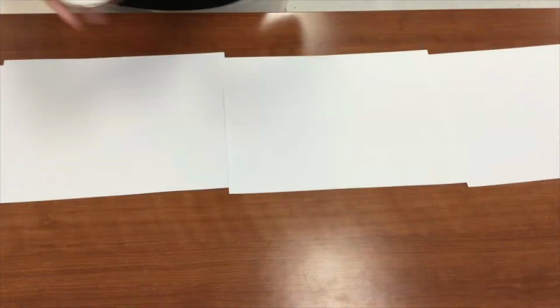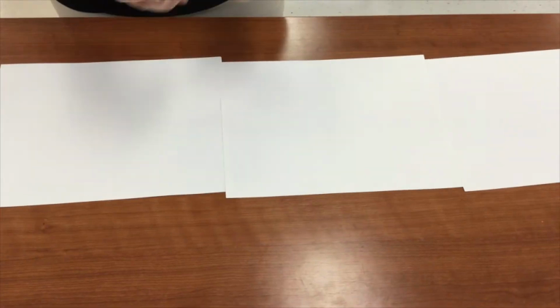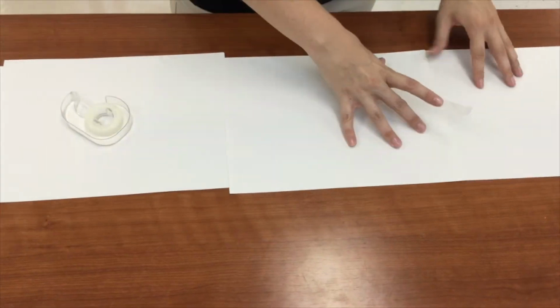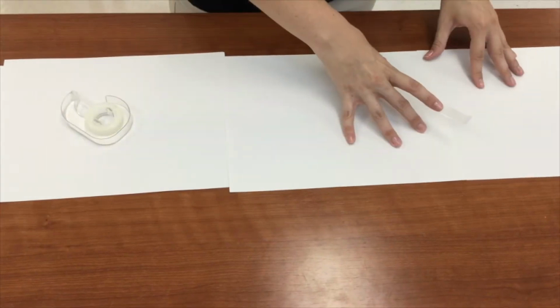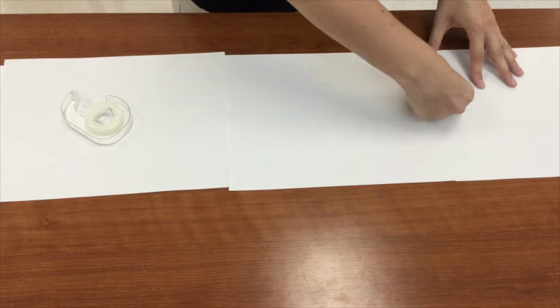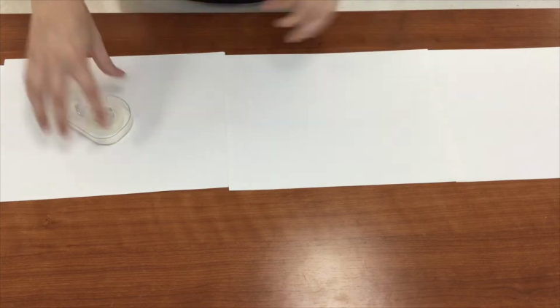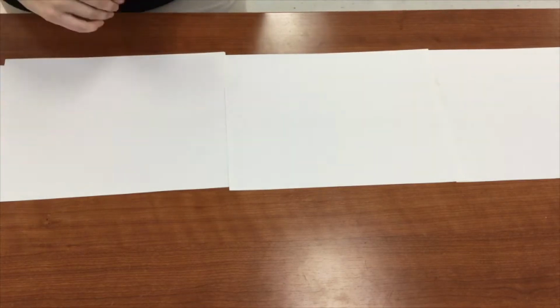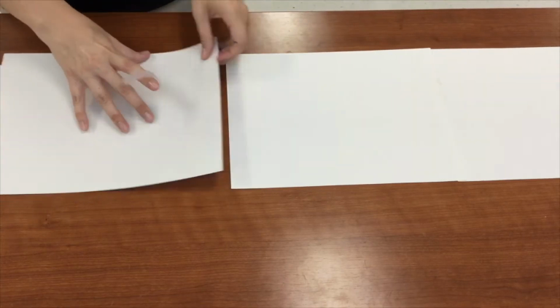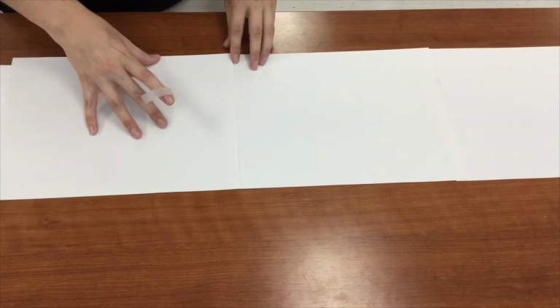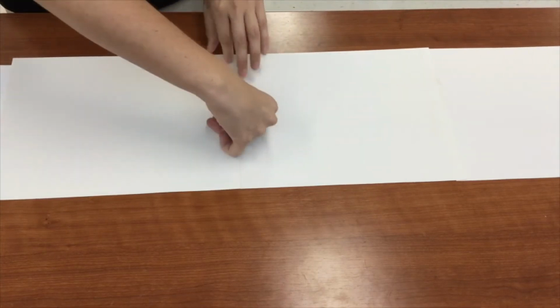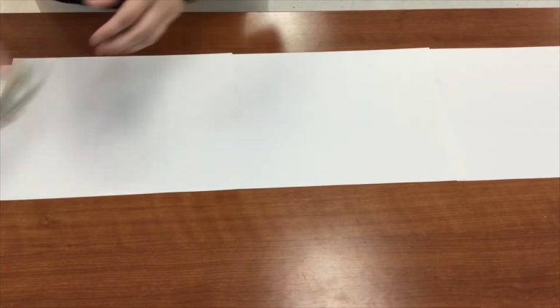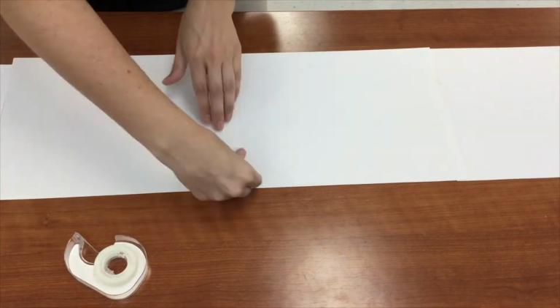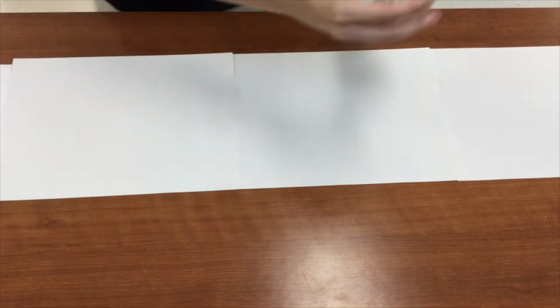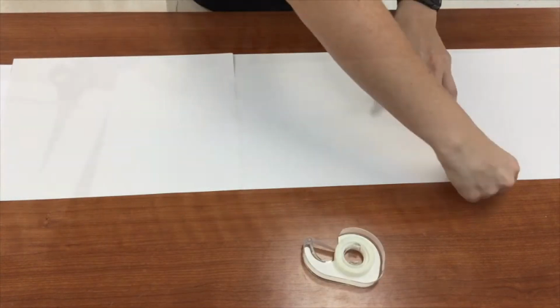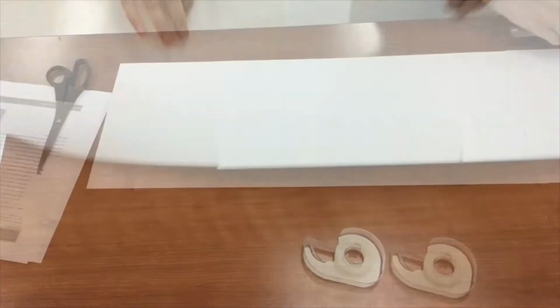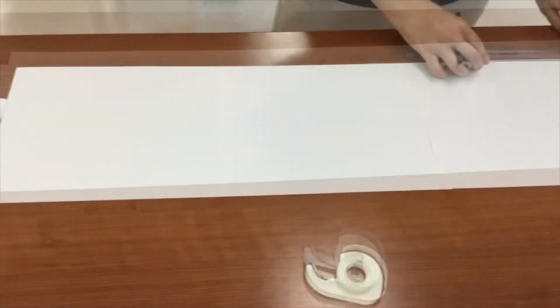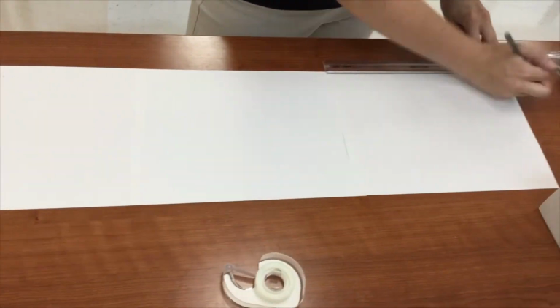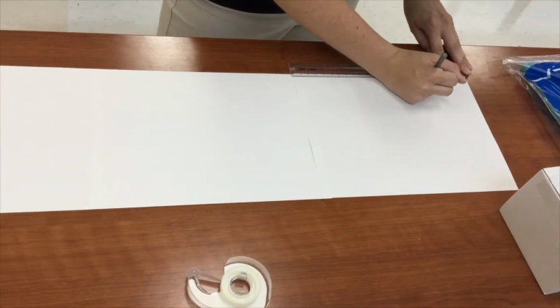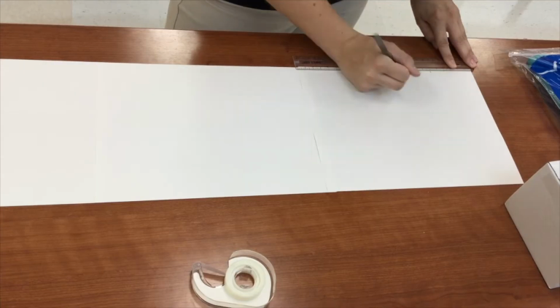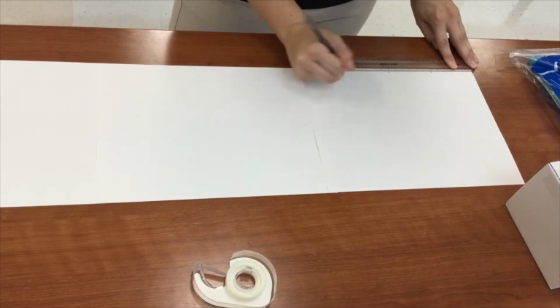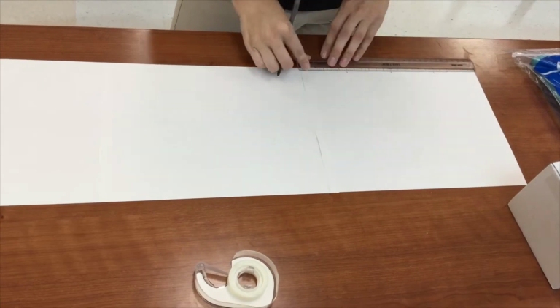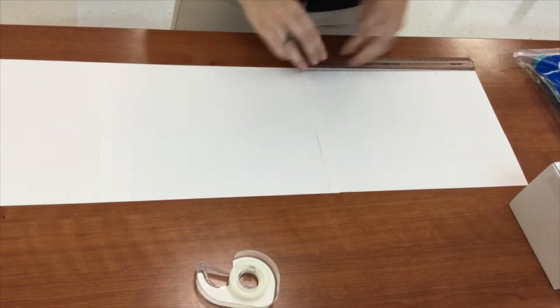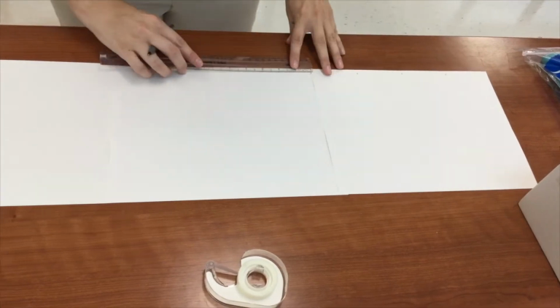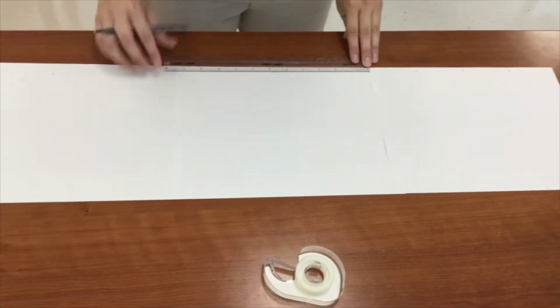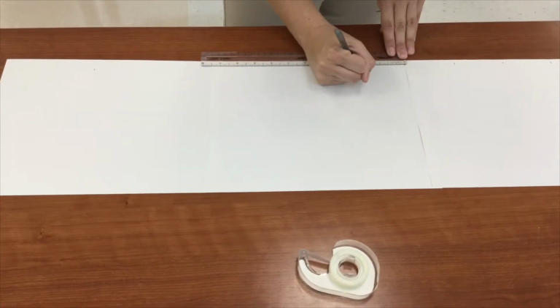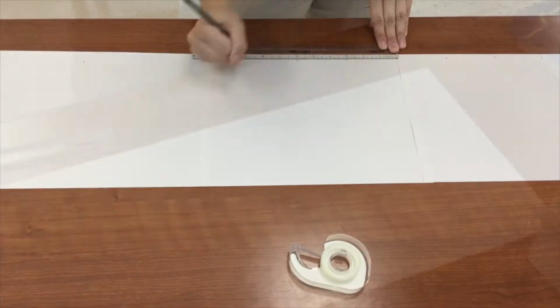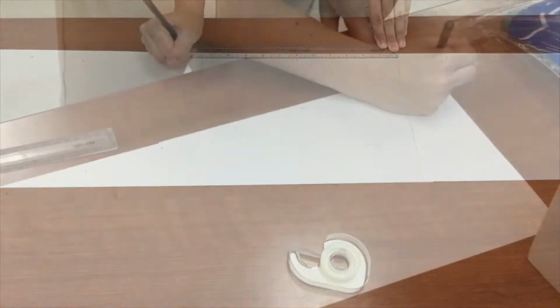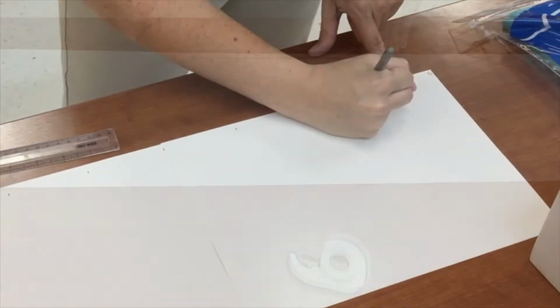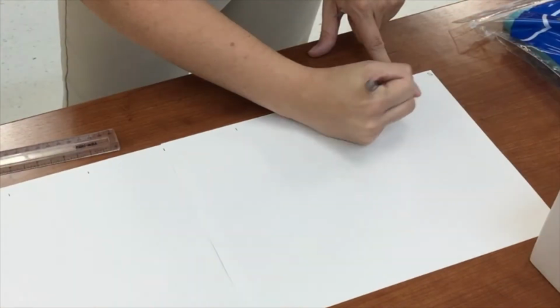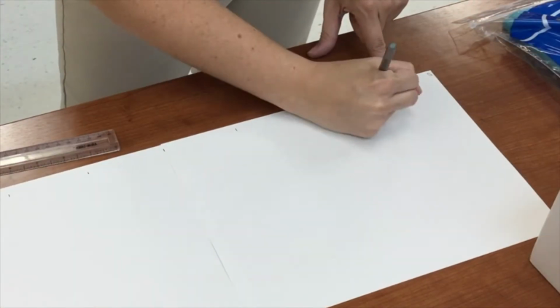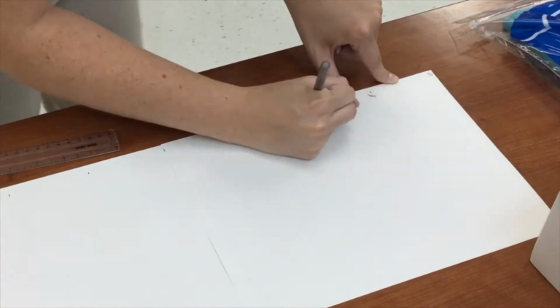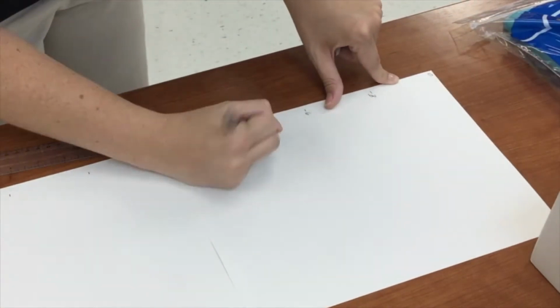To speed up the template-making process, I spend a little time reviewing how to read a ruler before we start. I set up a few stations around the room, and students rotate through while measuring random objects to an eighth of an inch.